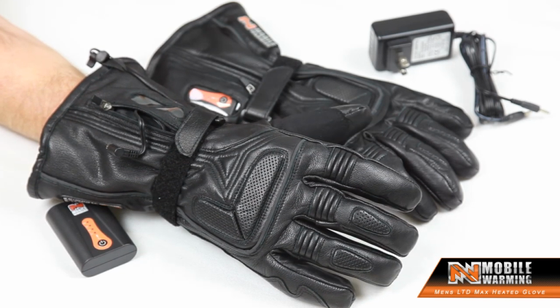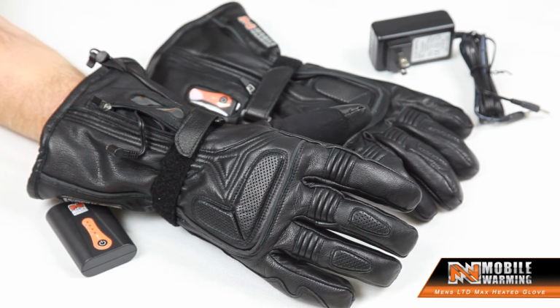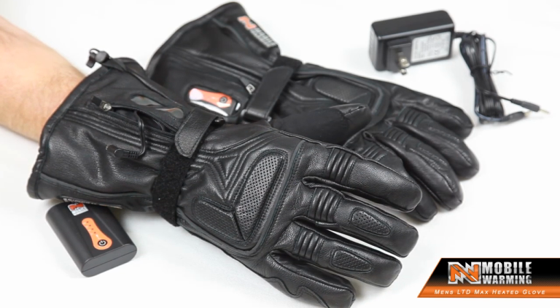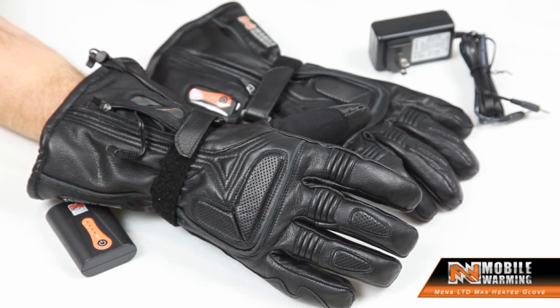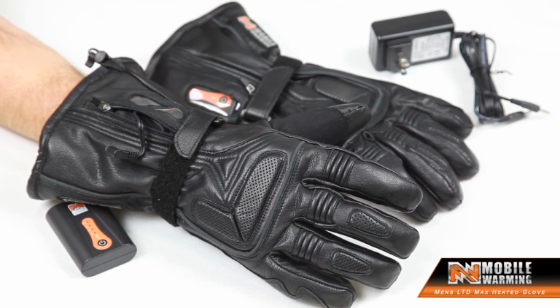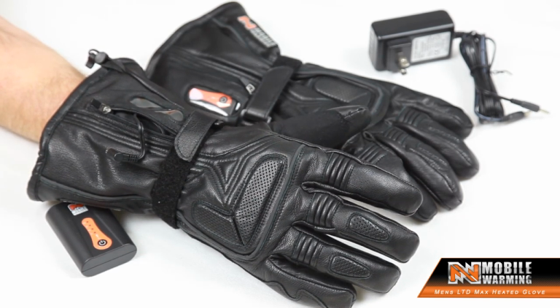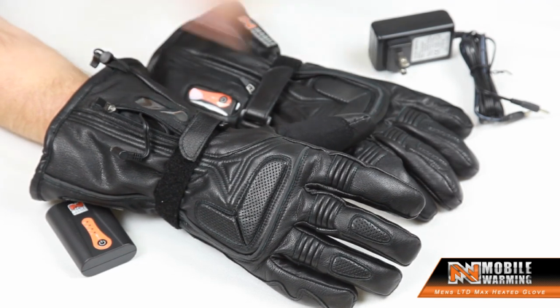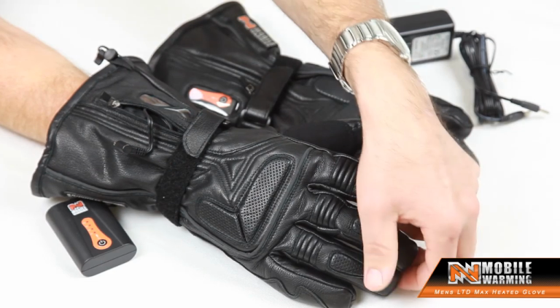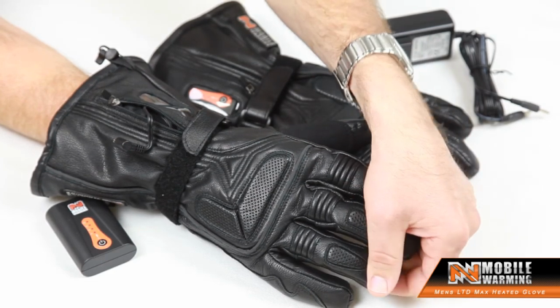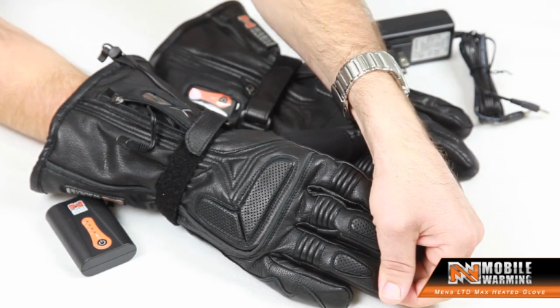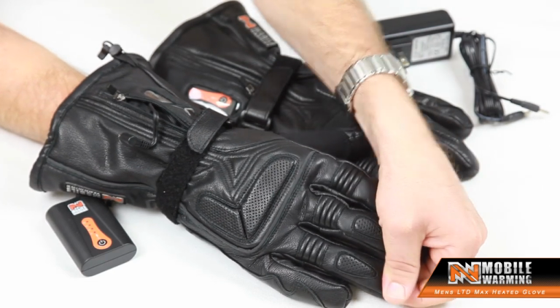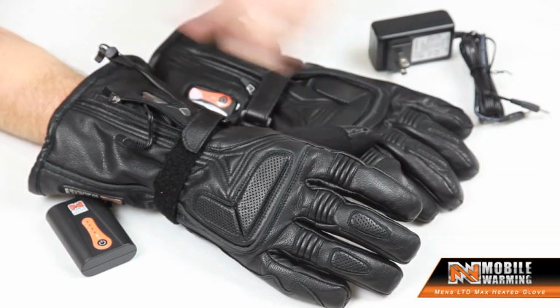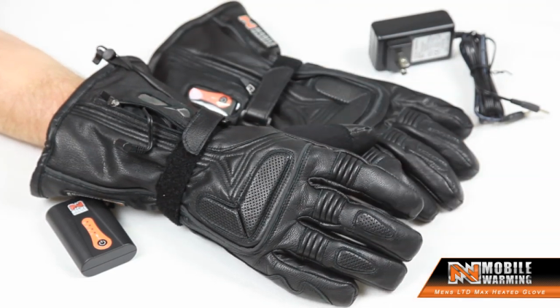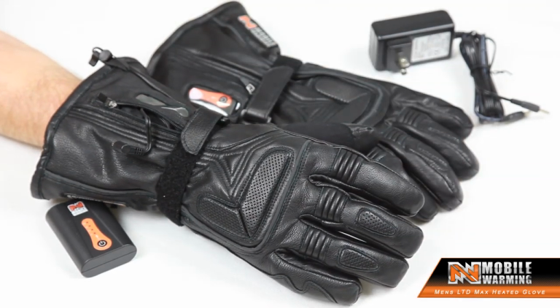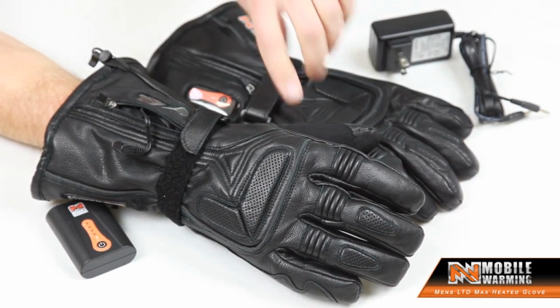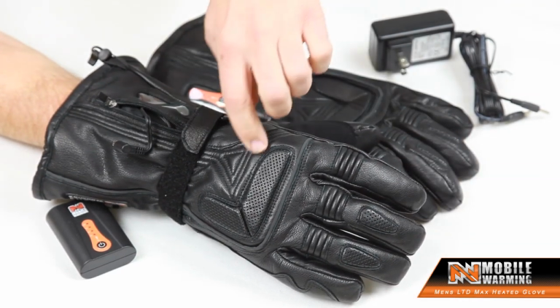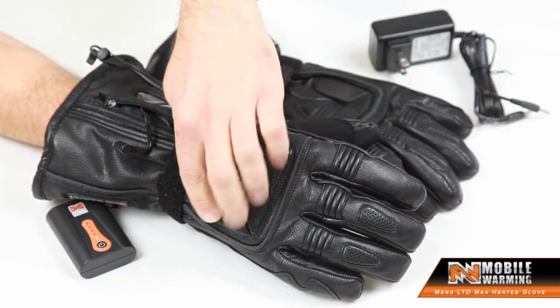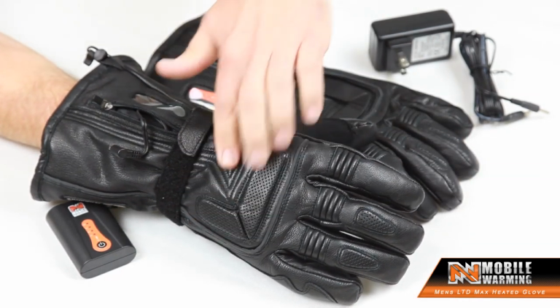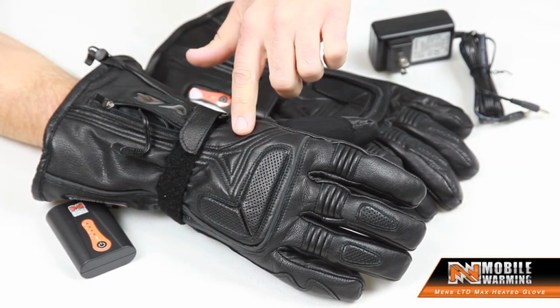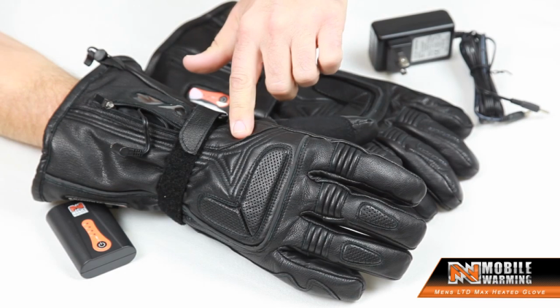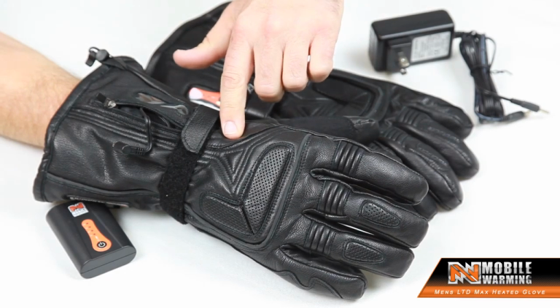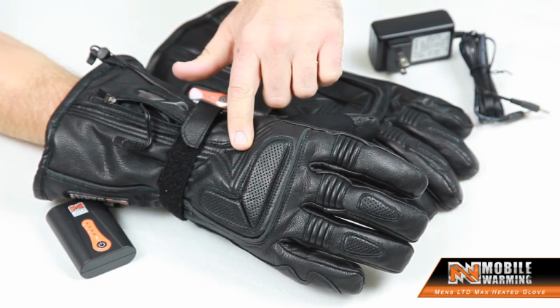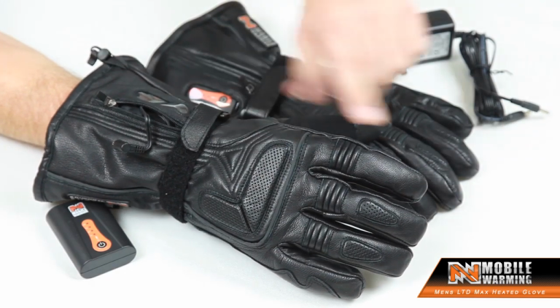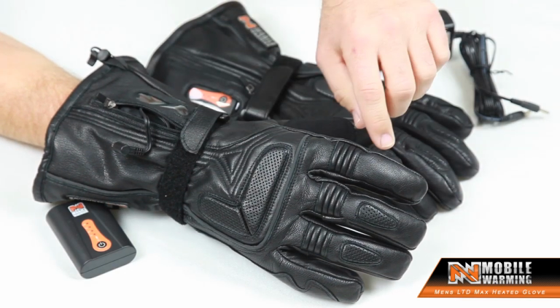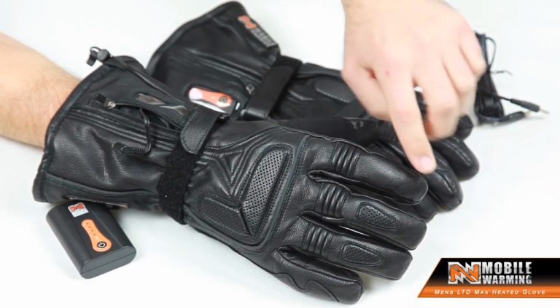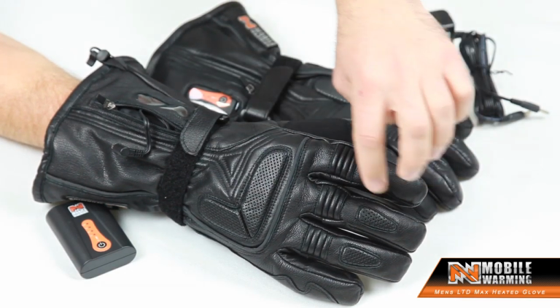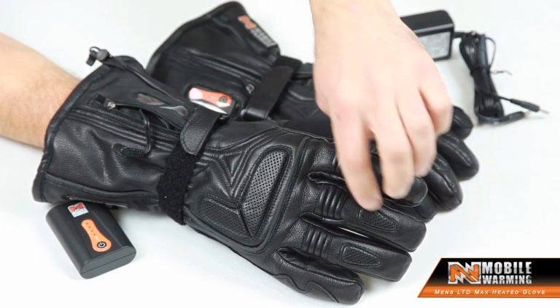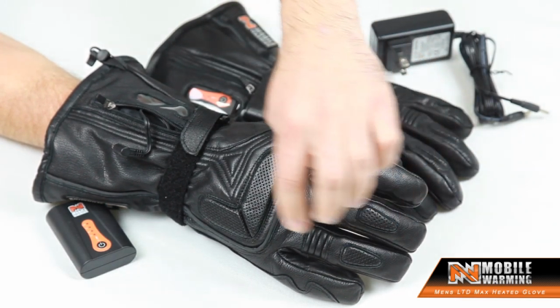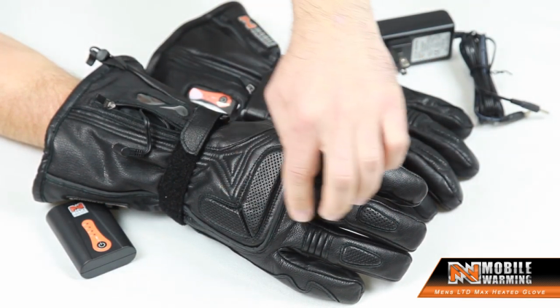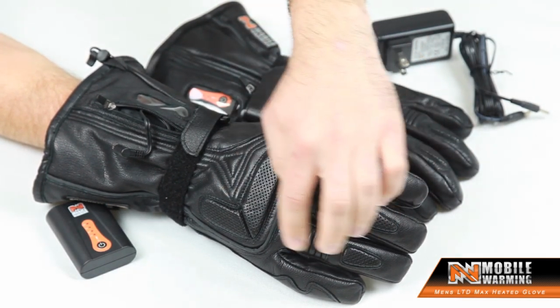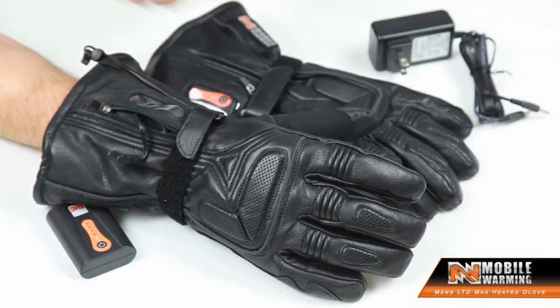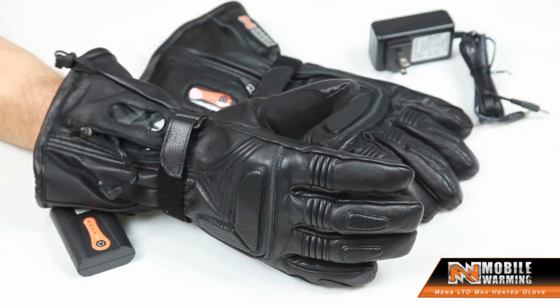So how do we heat it? Well, that's a good question. The heating panels of the gloves are located here on the upper part of the hand, as well as in every single one of the fingers and the thumb.